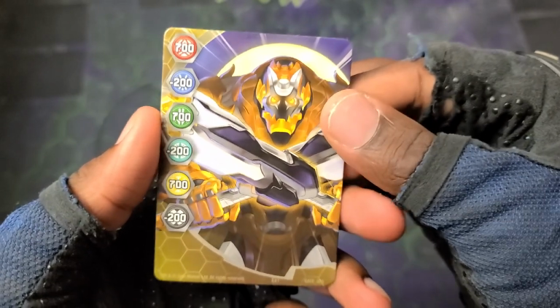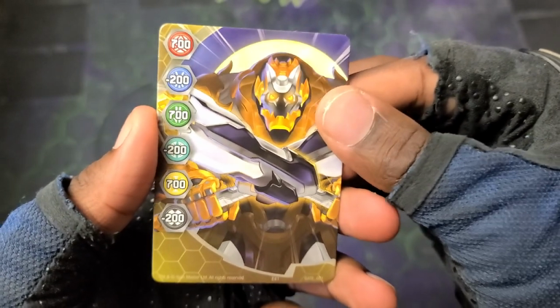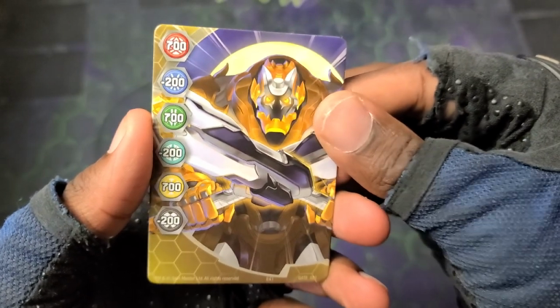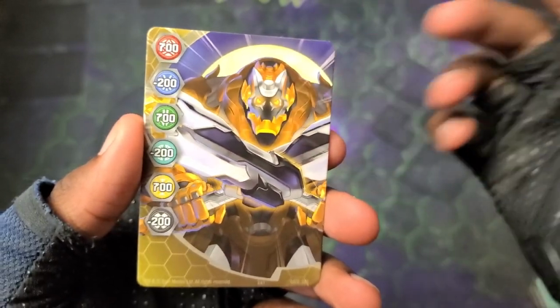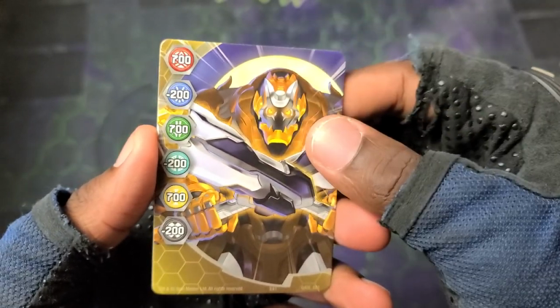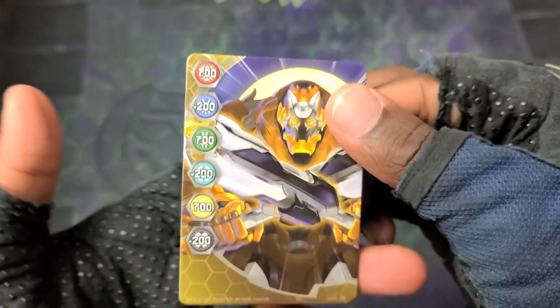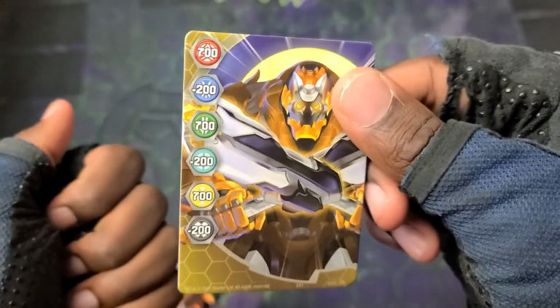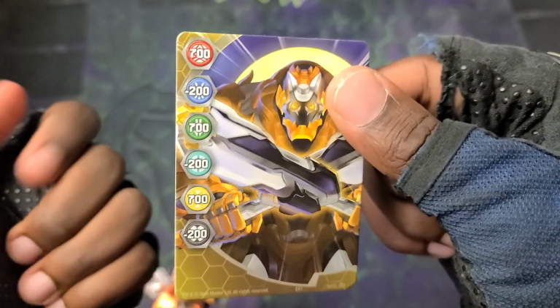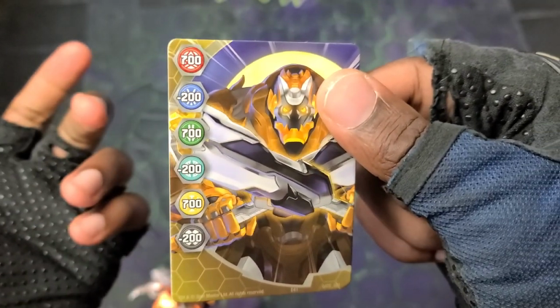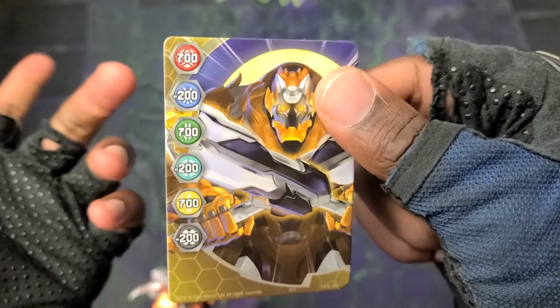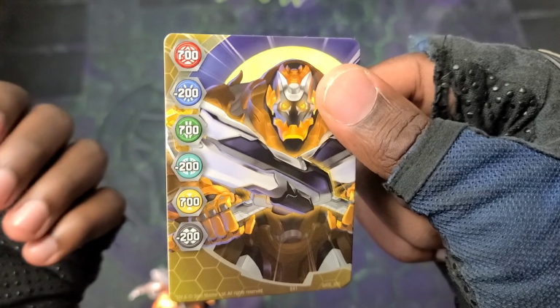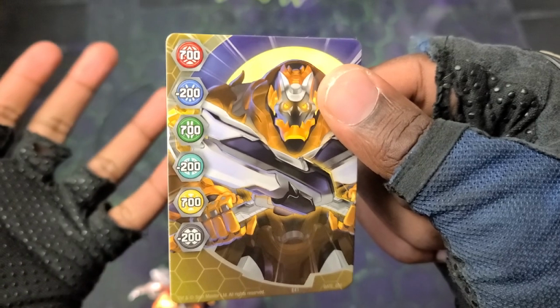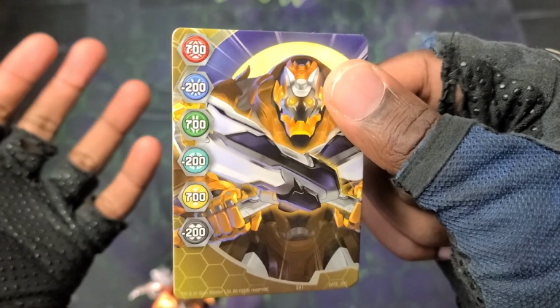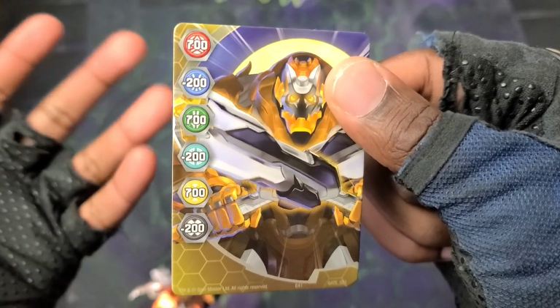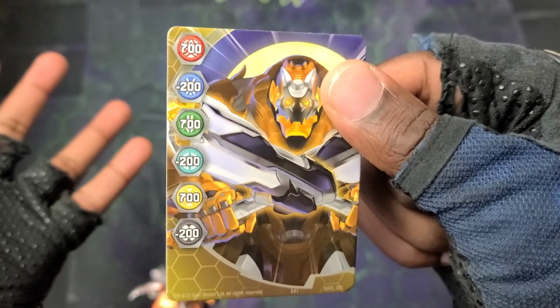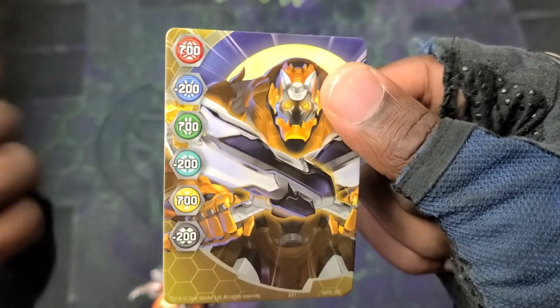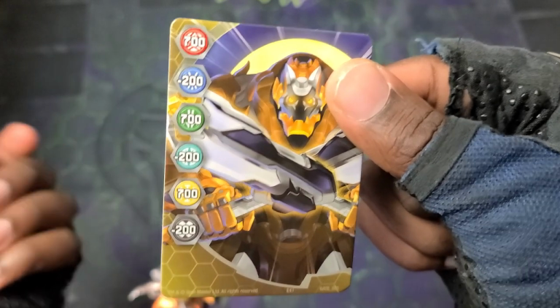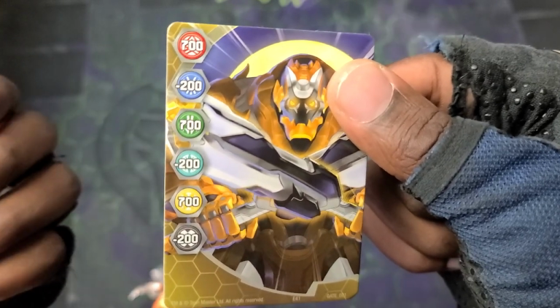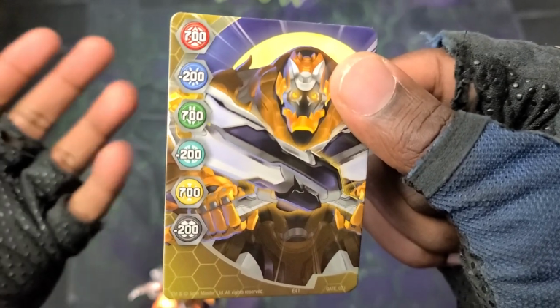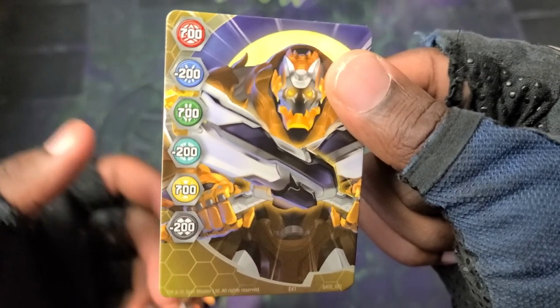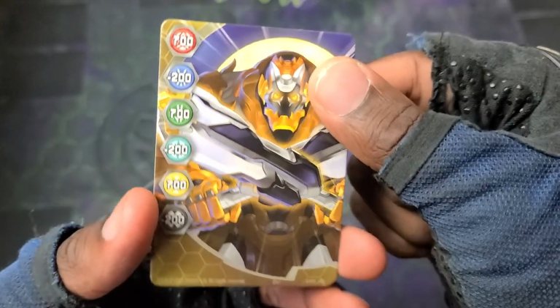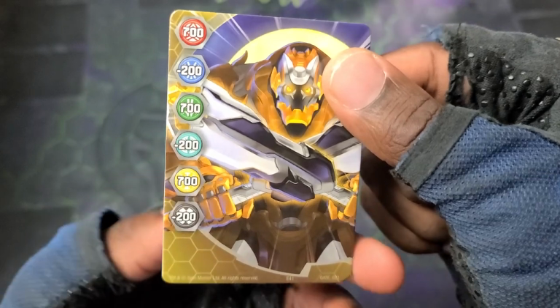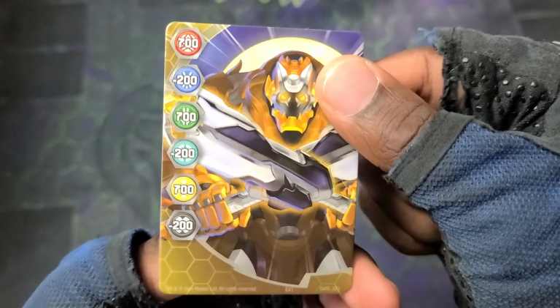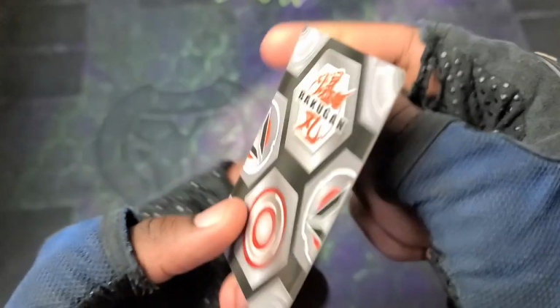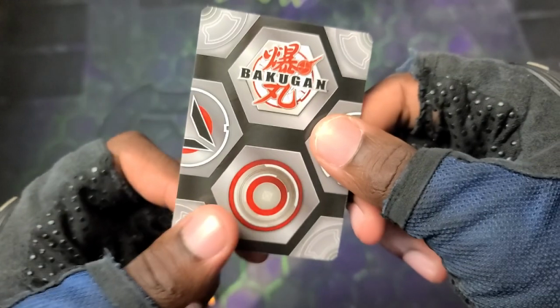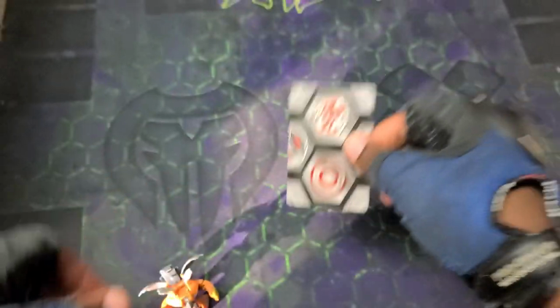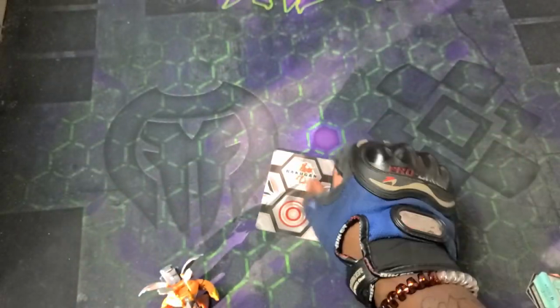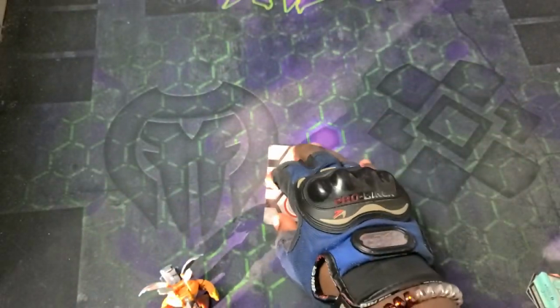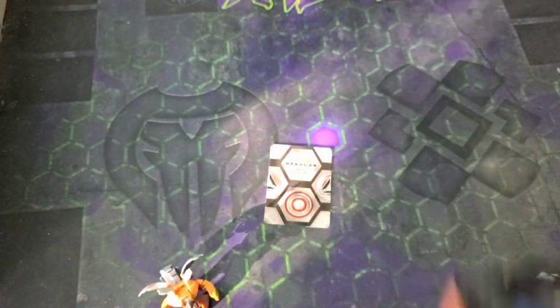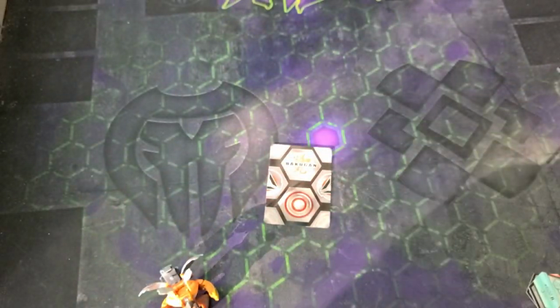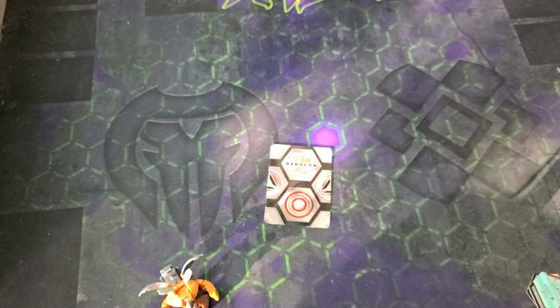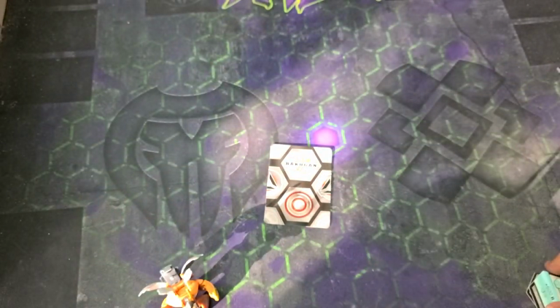The gate card is Arliss Treaderous Ultra — we've seen this before. Pyrus, Ventus, and Arliss all getting big-time boosts to 700. Aquas, Haos, and Darkus not so much, all getting reductions of minus 200. So yeah, showing that Arliss balance for sure.